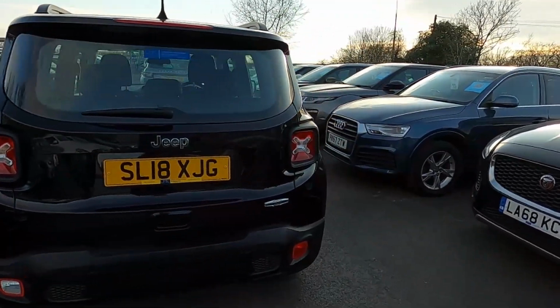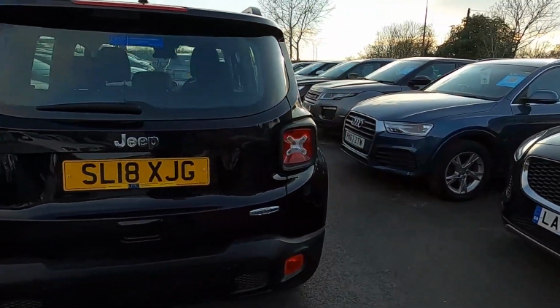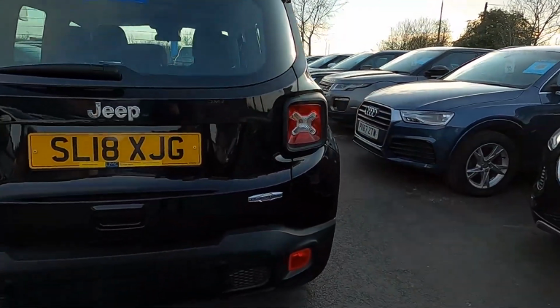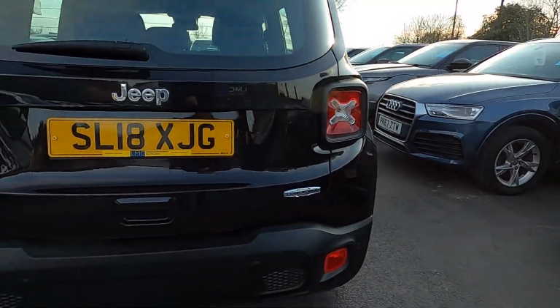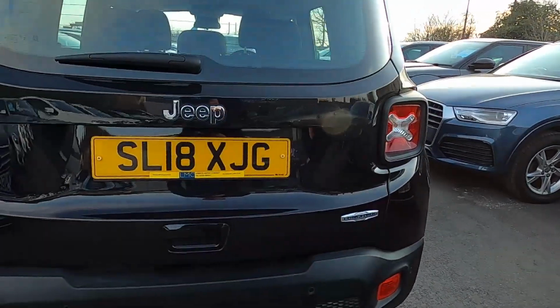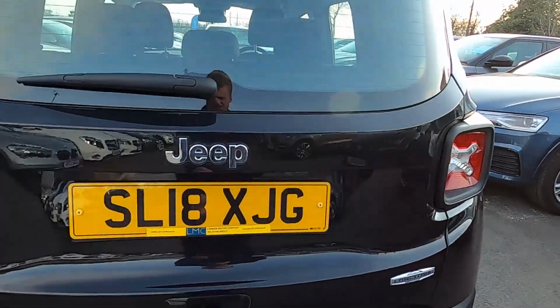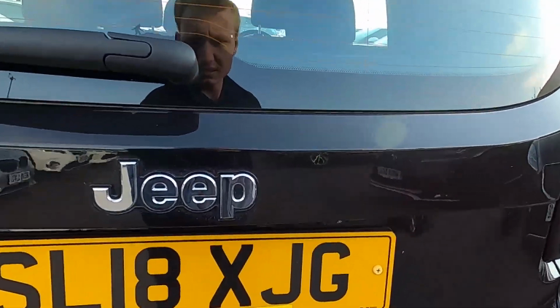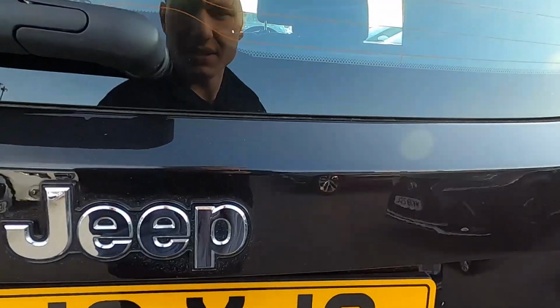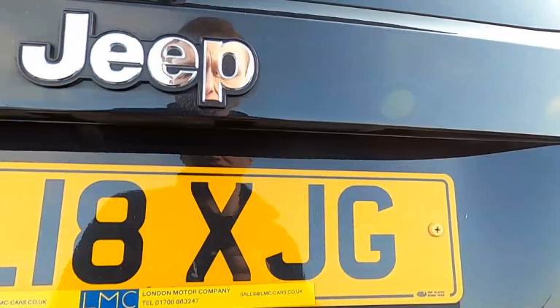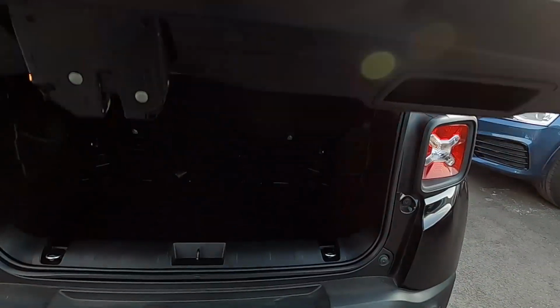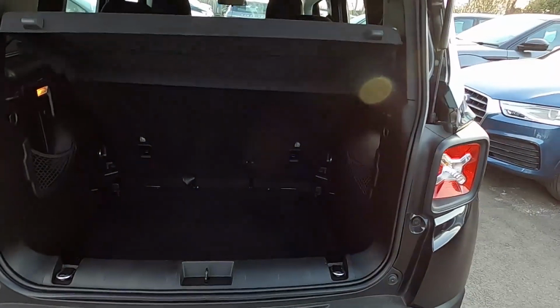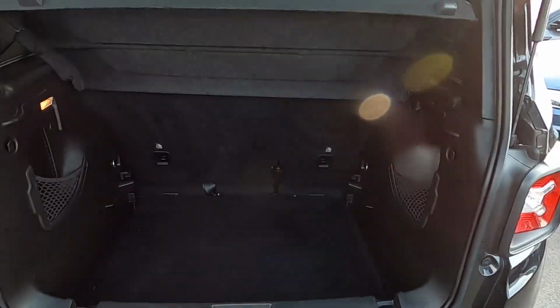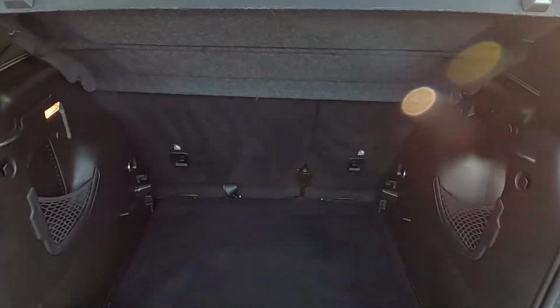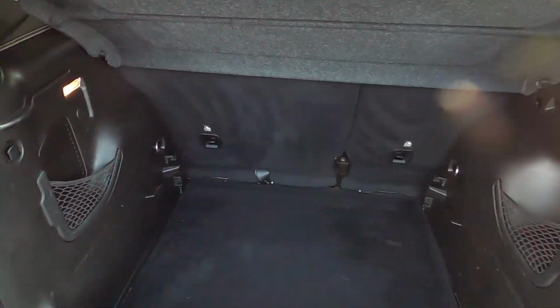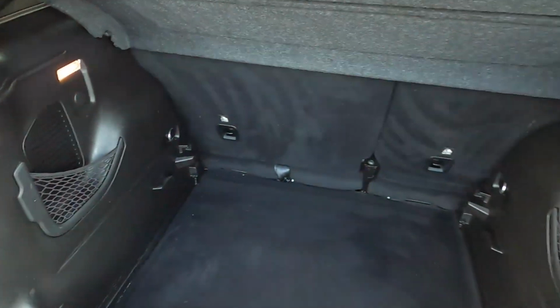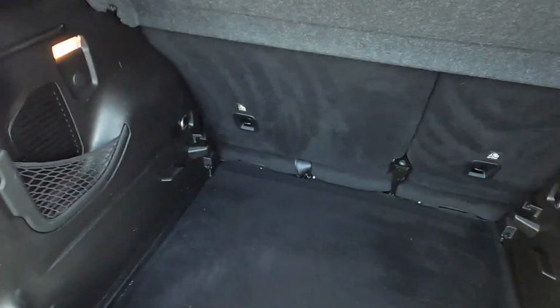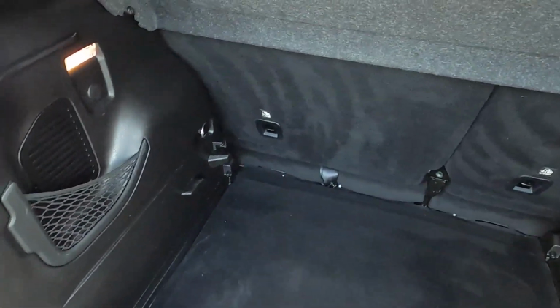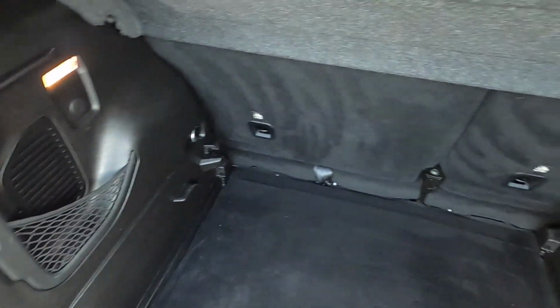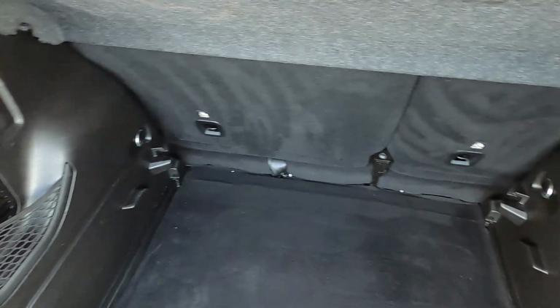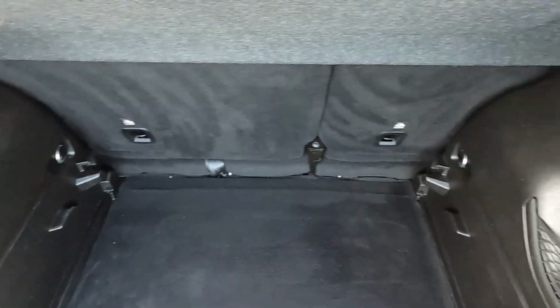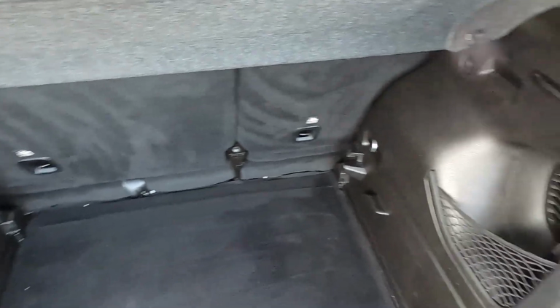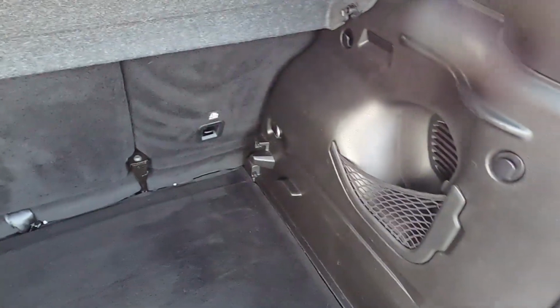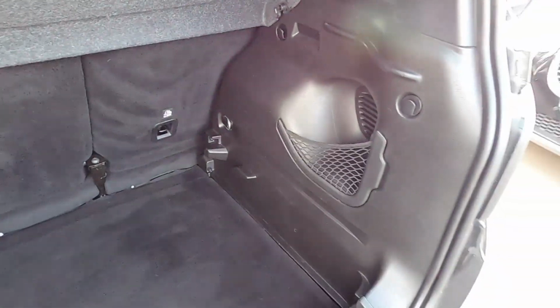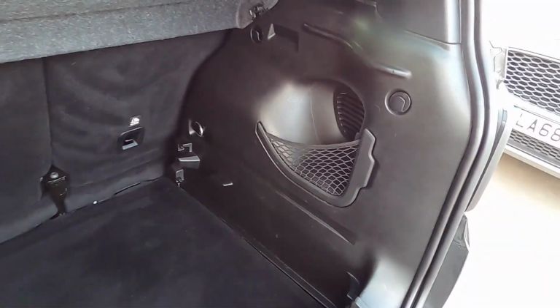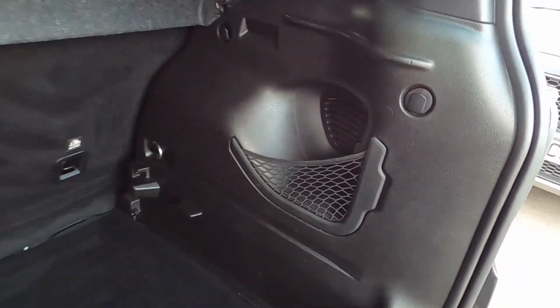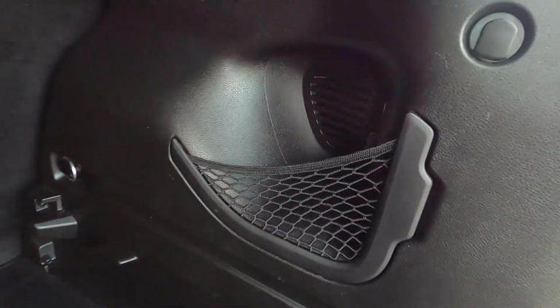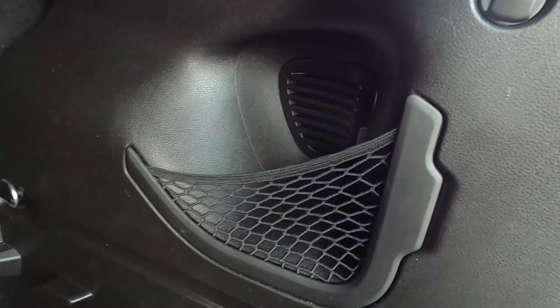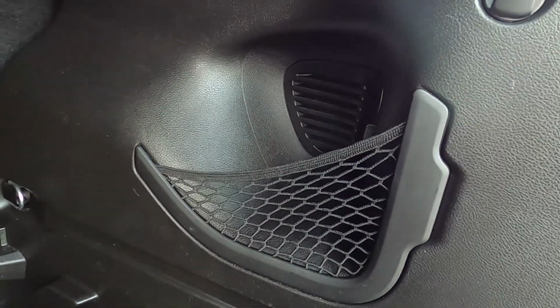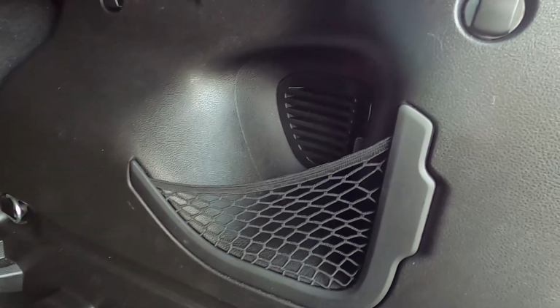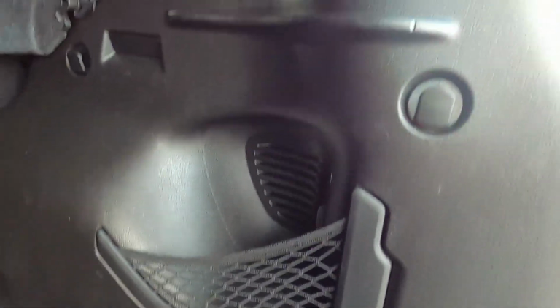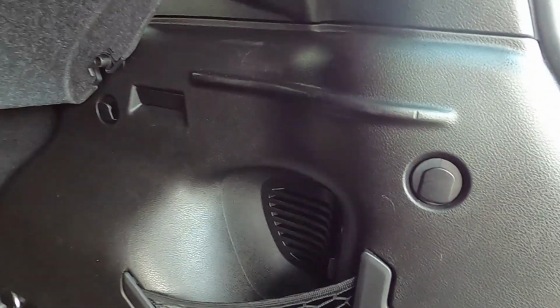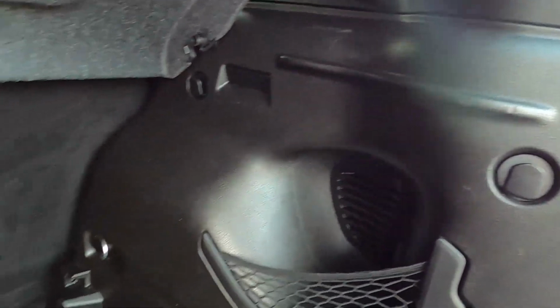You've got rear parking sensors and inside the boot you've got a ginormous area for you to fit shopping, luggage and suitcases in without an issue at all. You've also got a net either side and hooks as well.